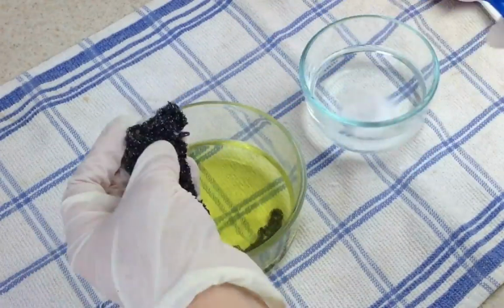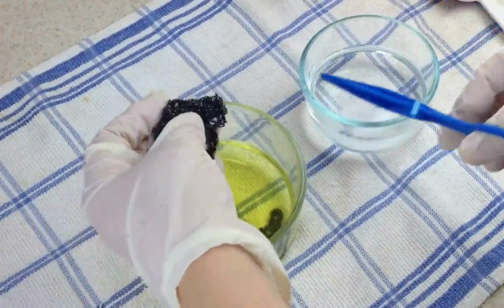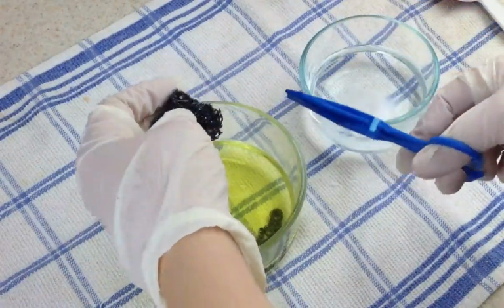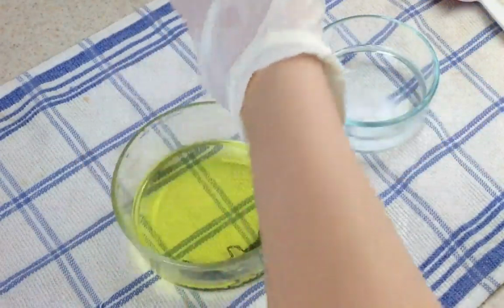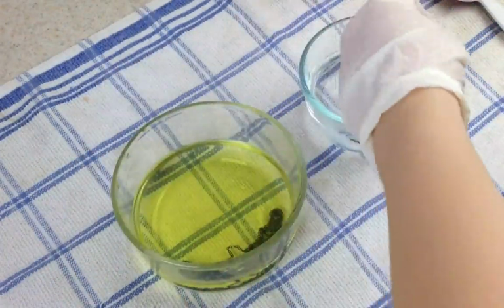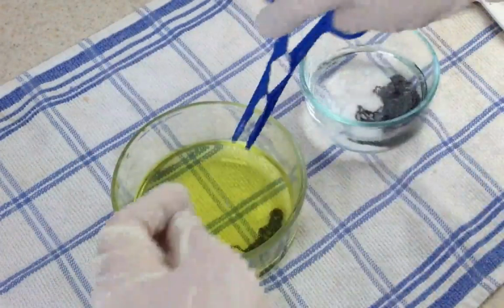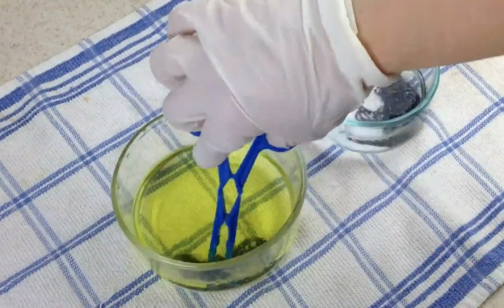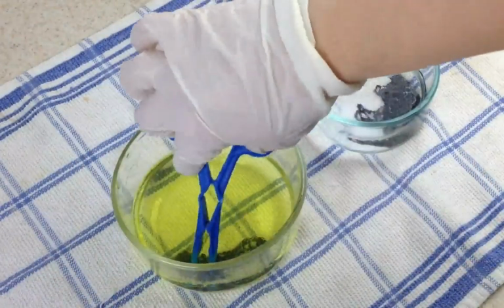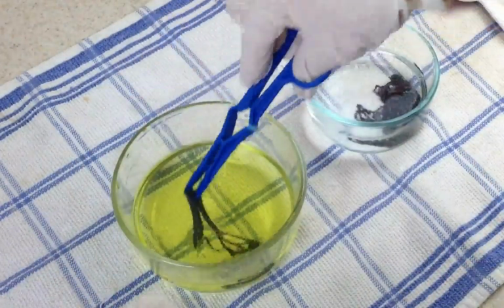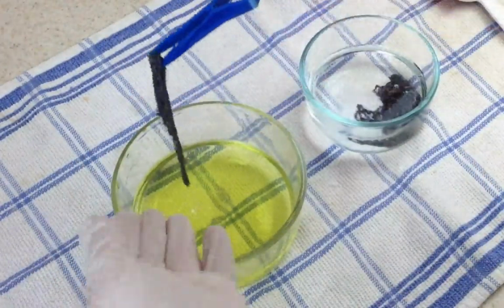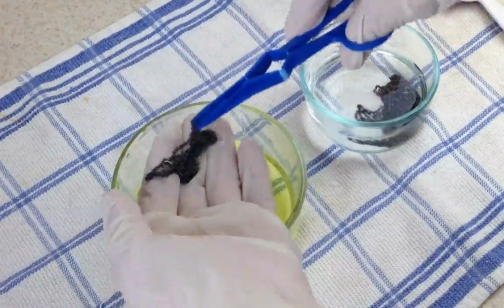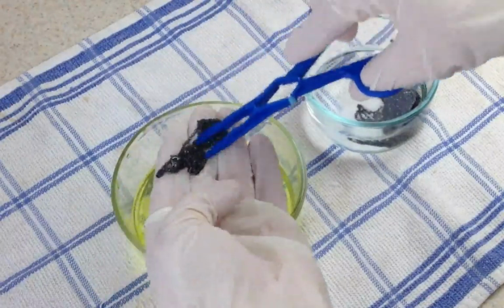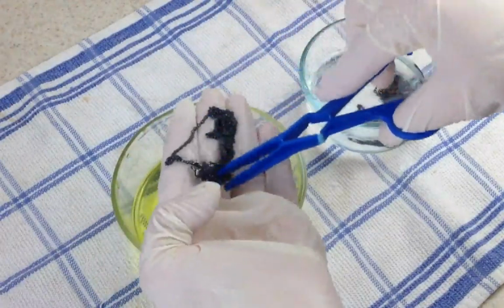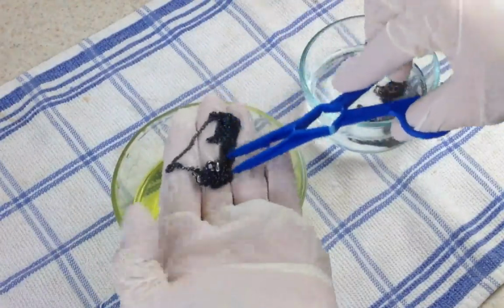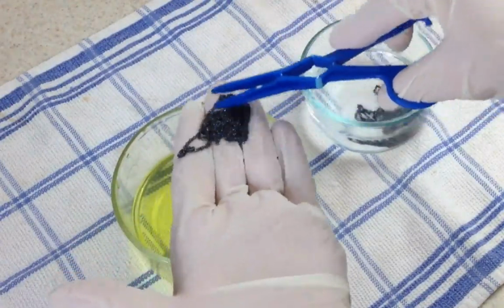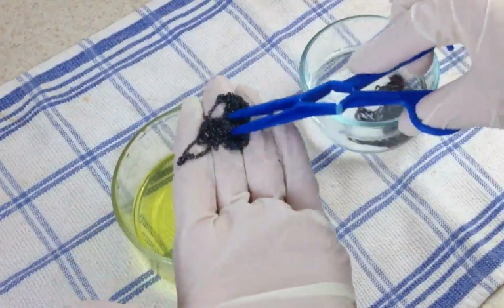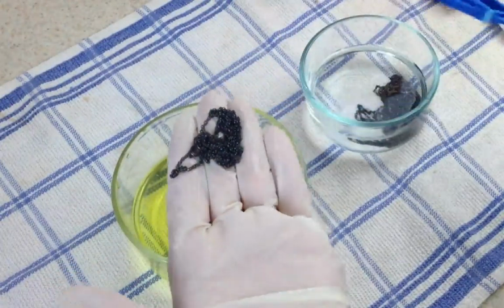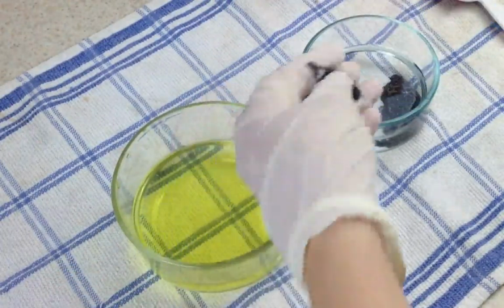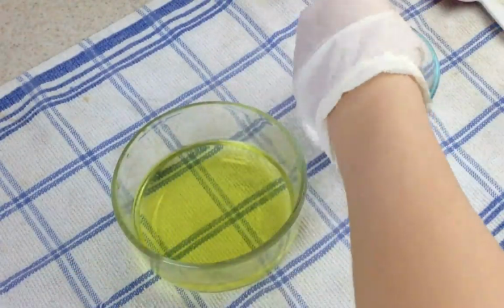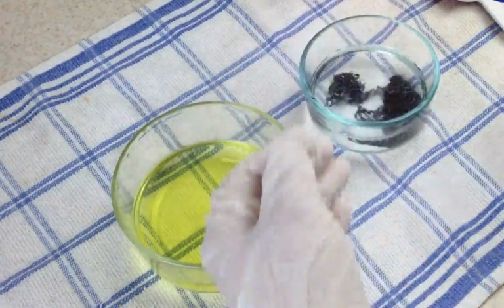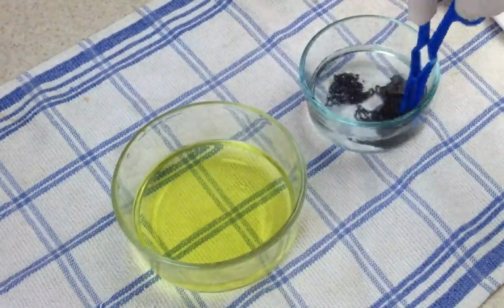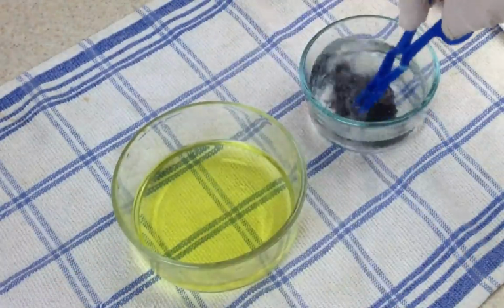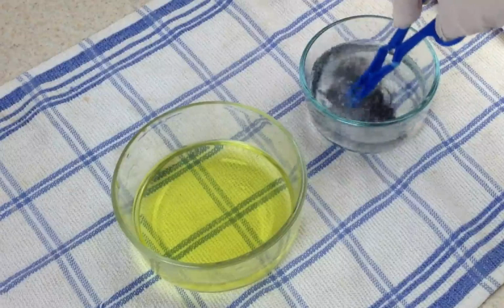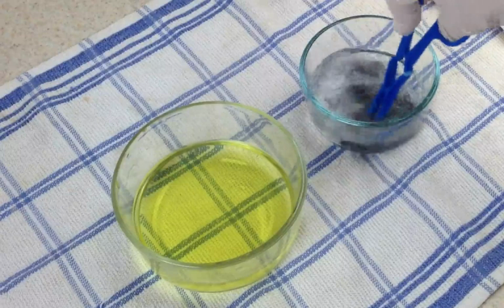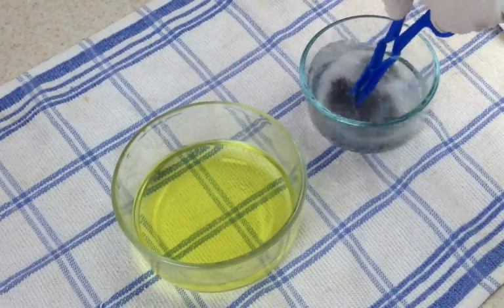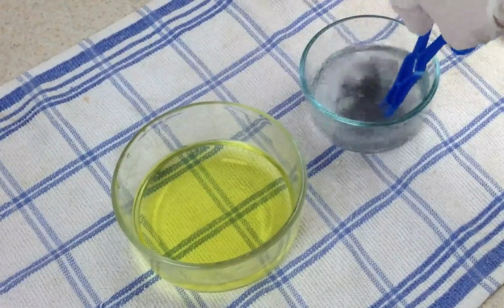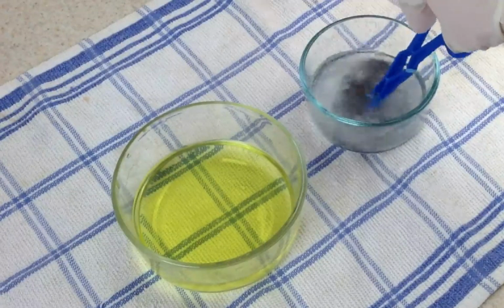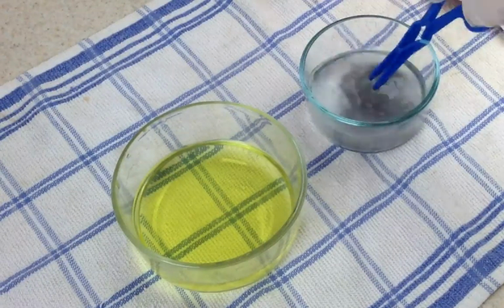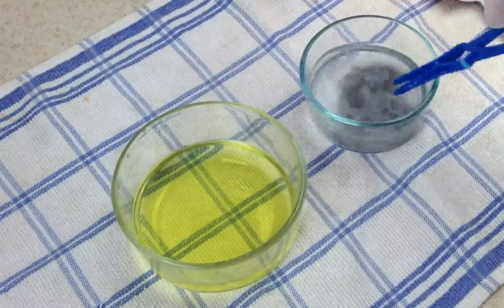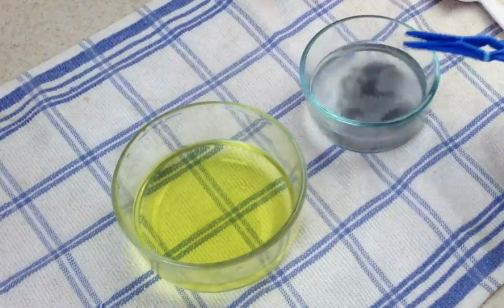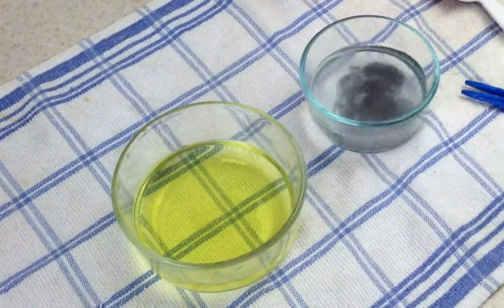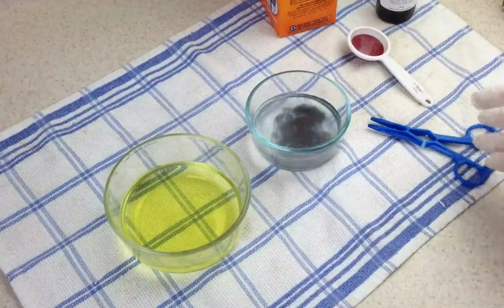Now the chains are getting darker — they're more what I want — so I'm going to put them into my bowl again with cool water and baking soda. This is going to stop the patina process and neutralize the patina gel.